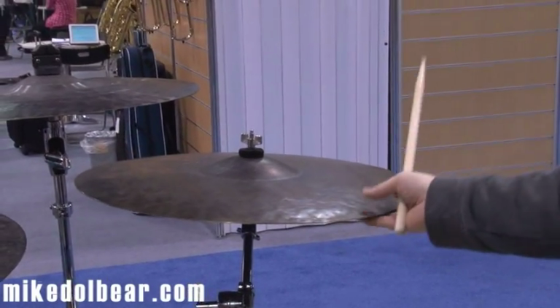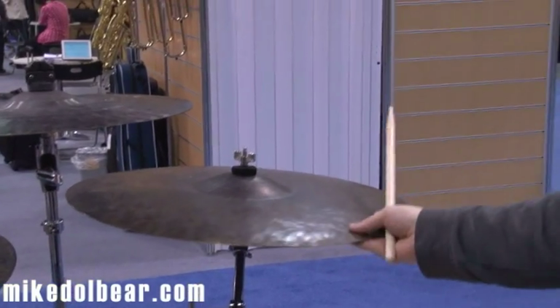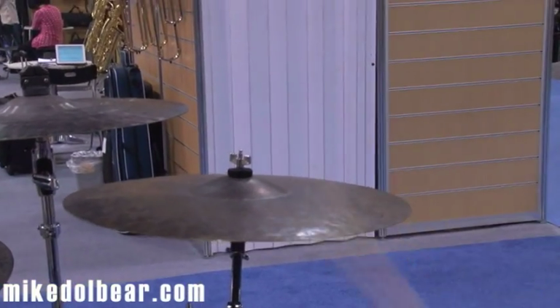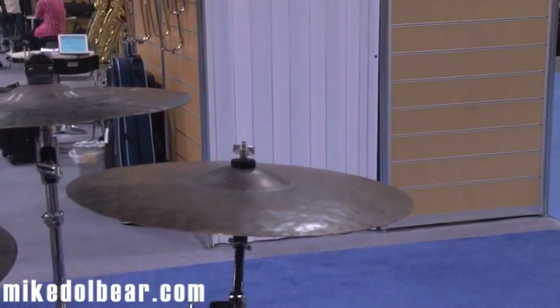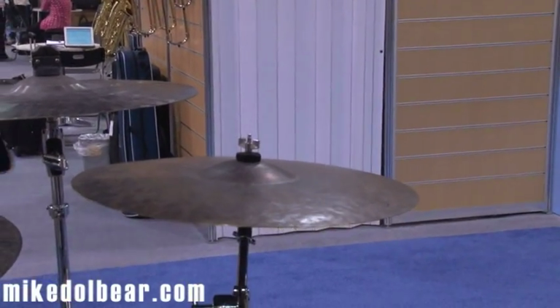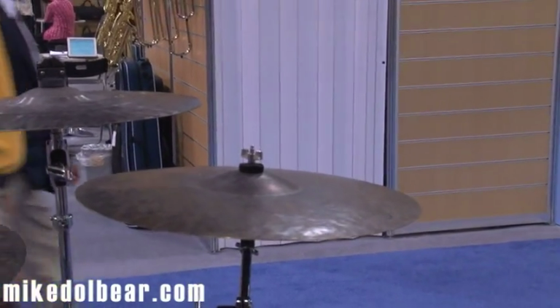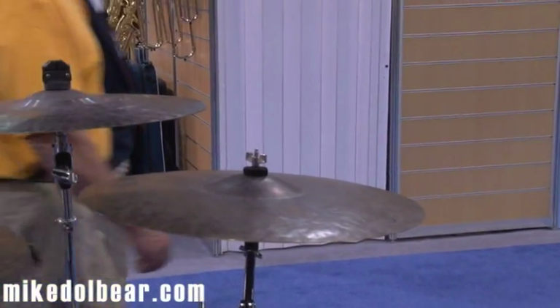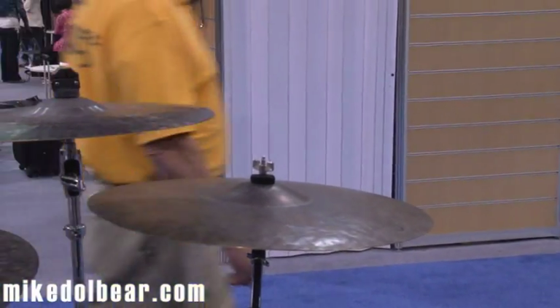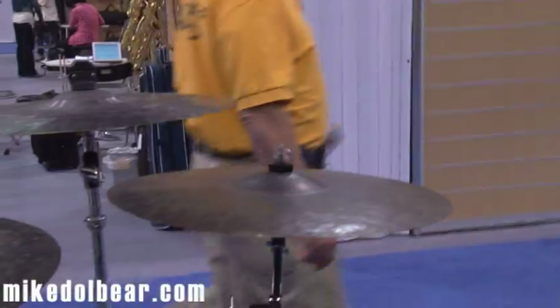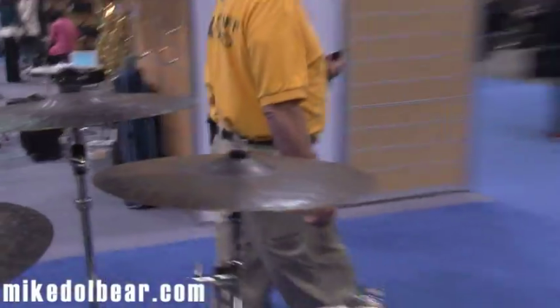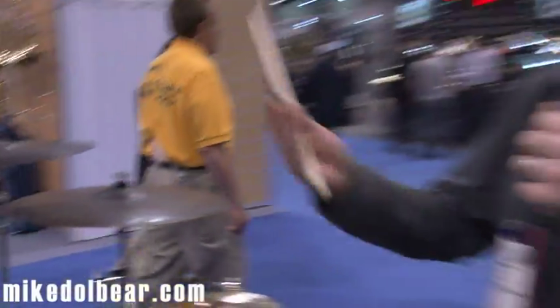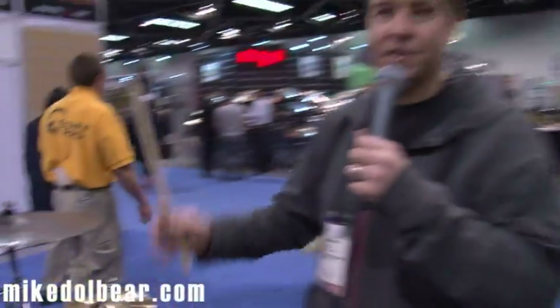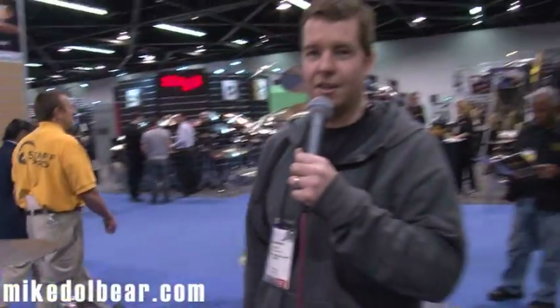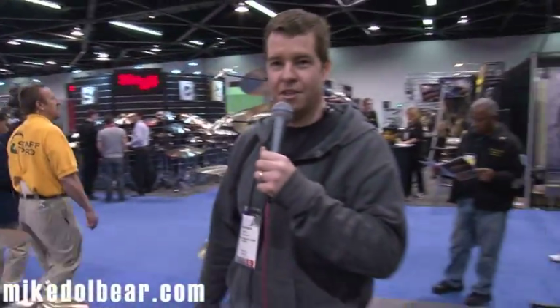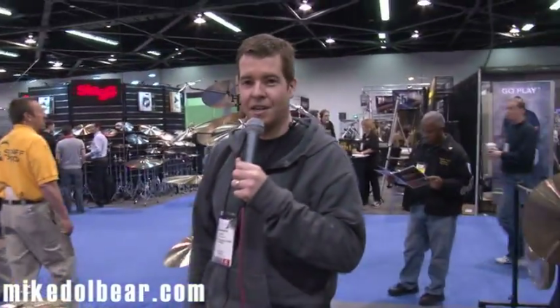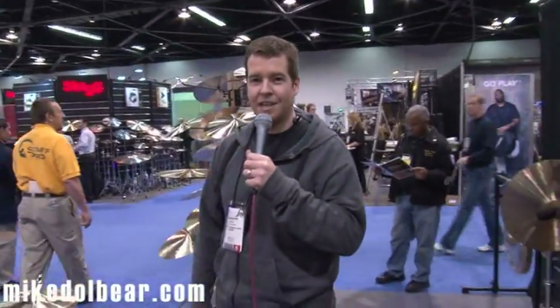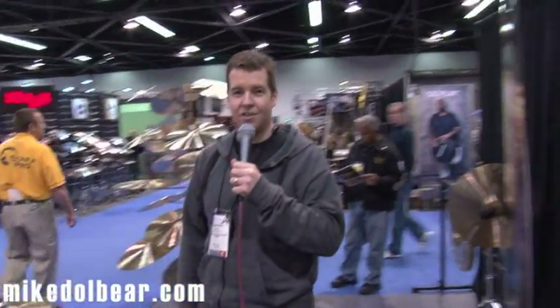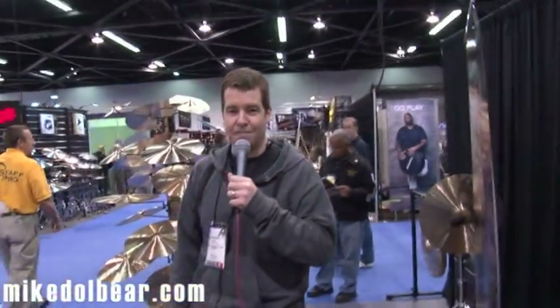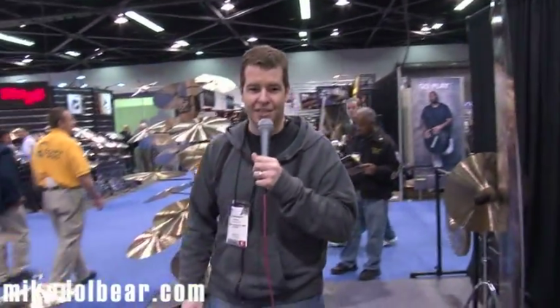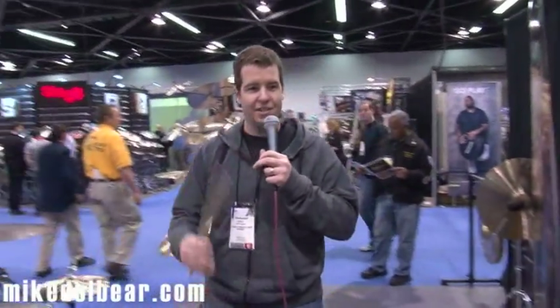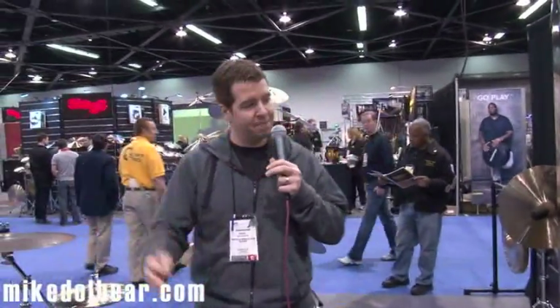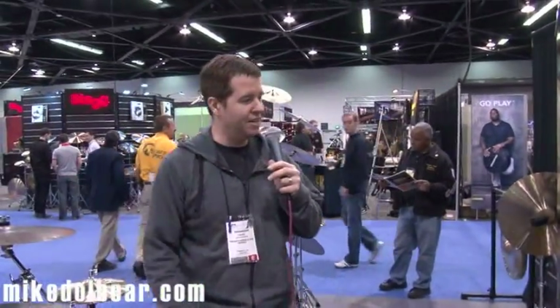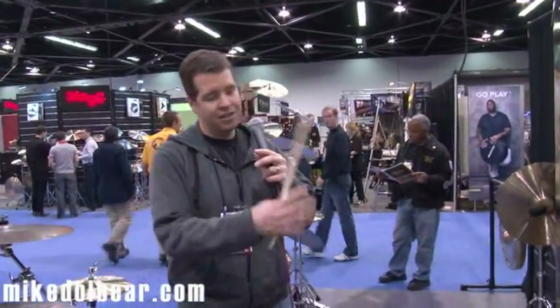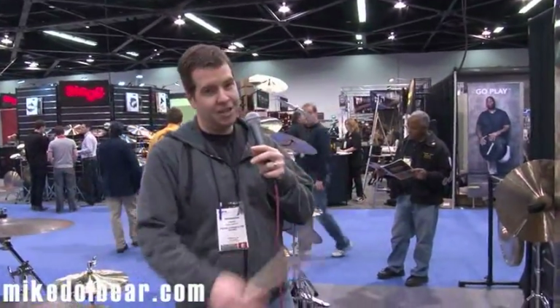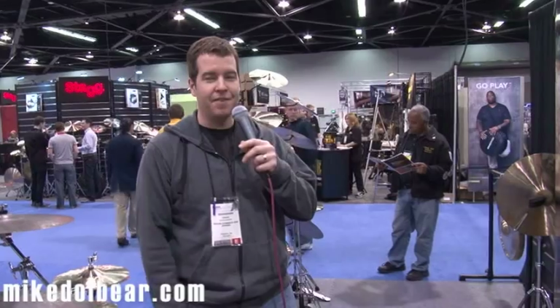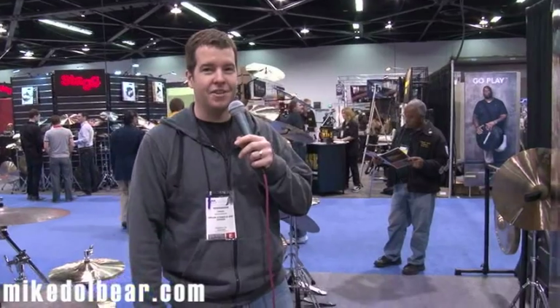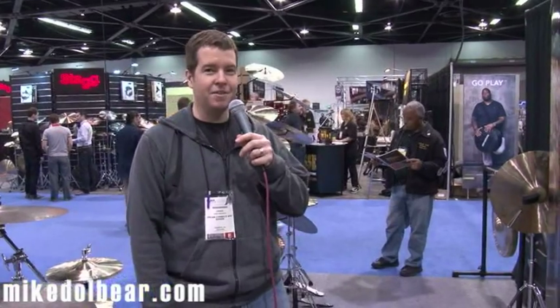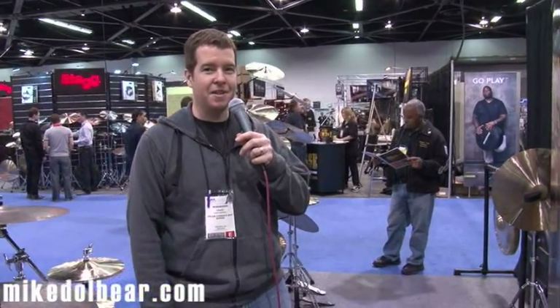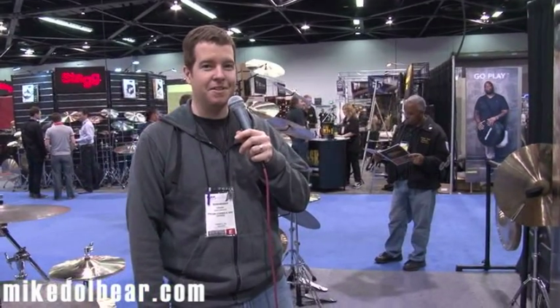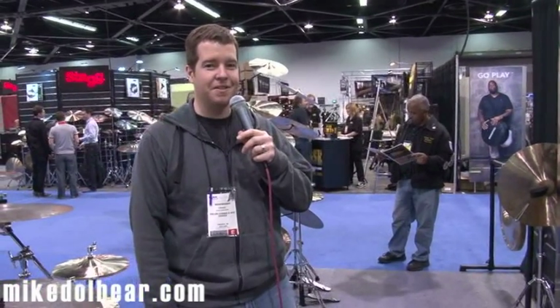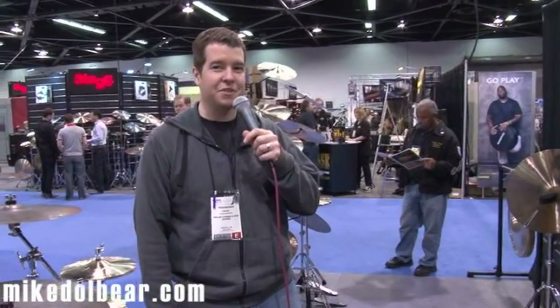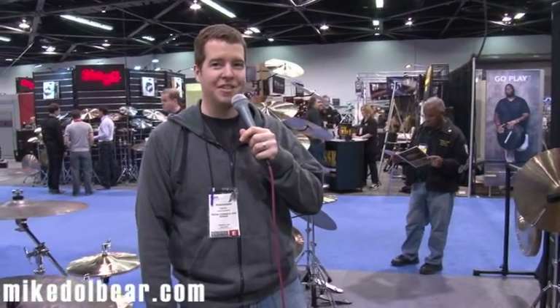So that's some of the new stuff we're working on now, and of course we've always got our Bliss, Contact, Energy, Pang series, Dark Matter, Gongs, and everything else always available to you. So thanks very much.